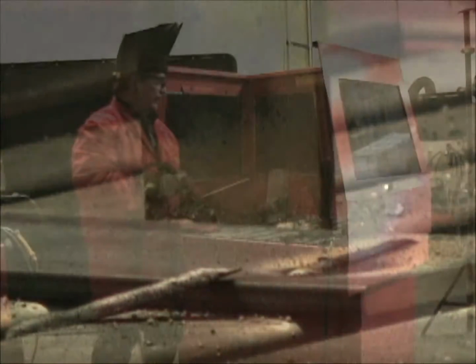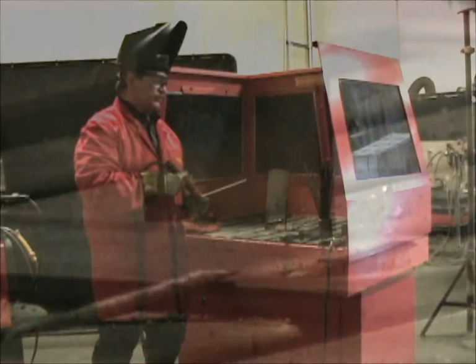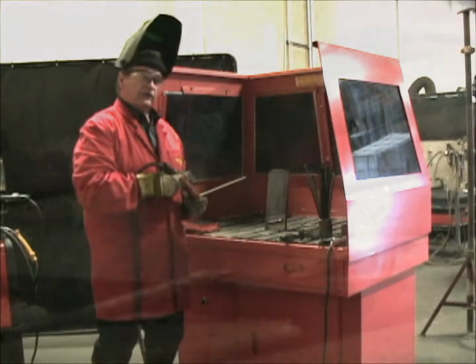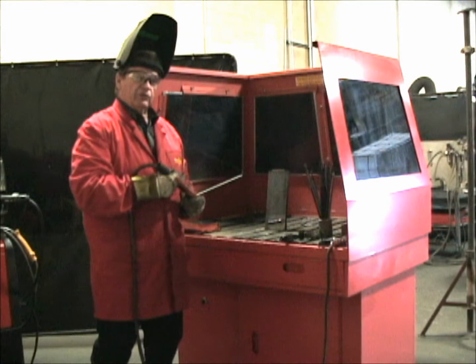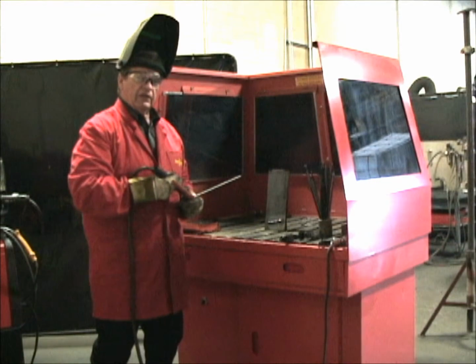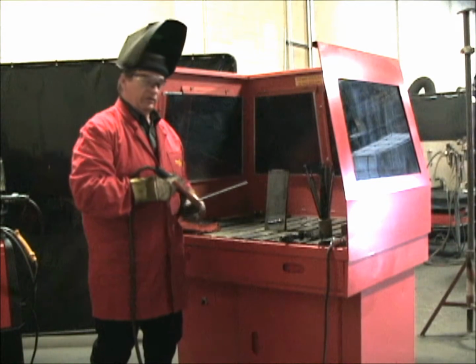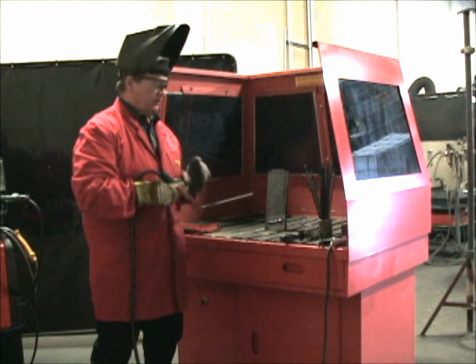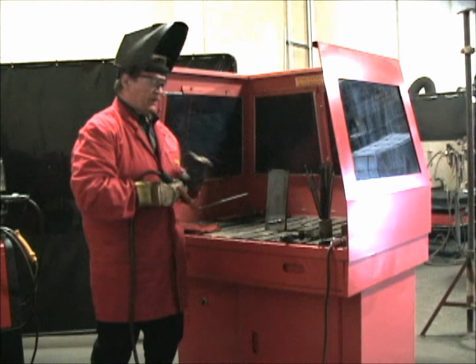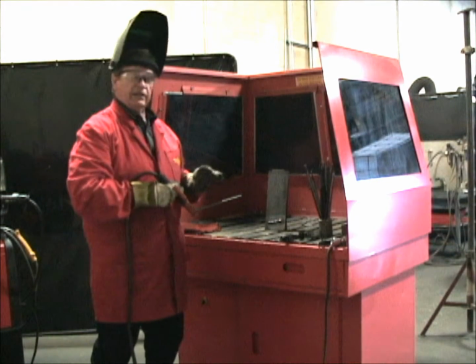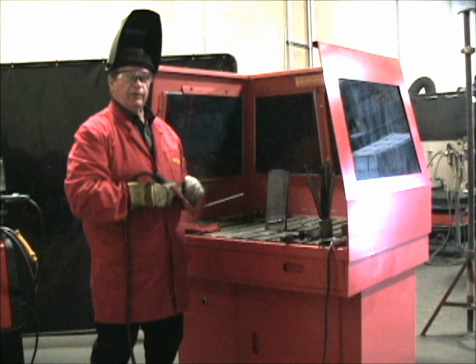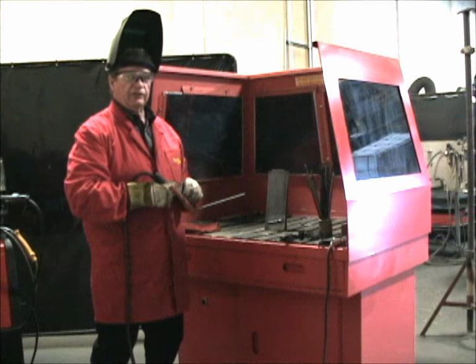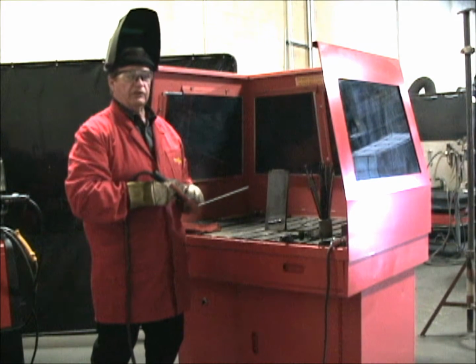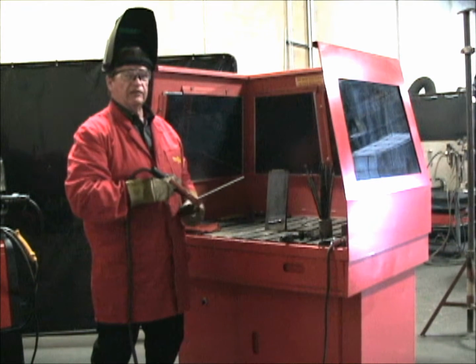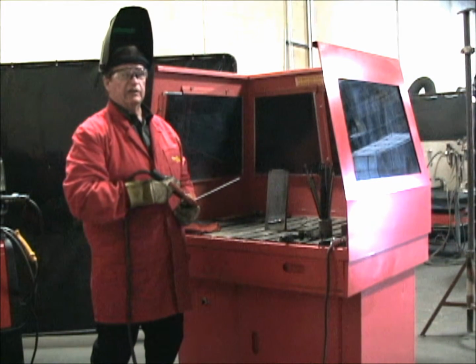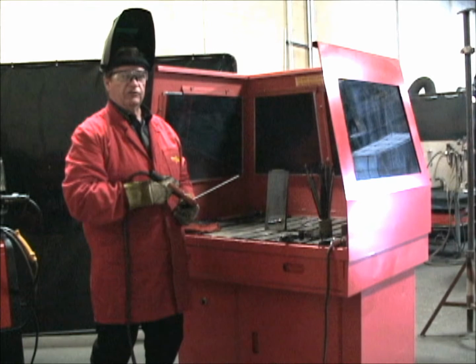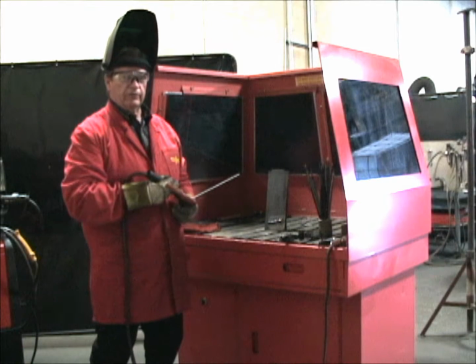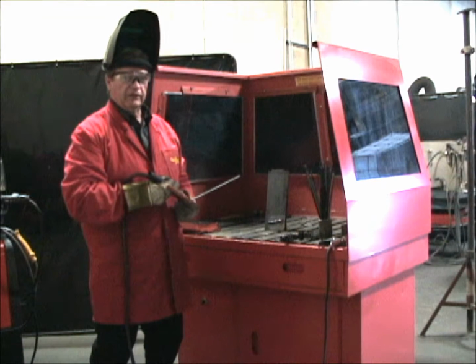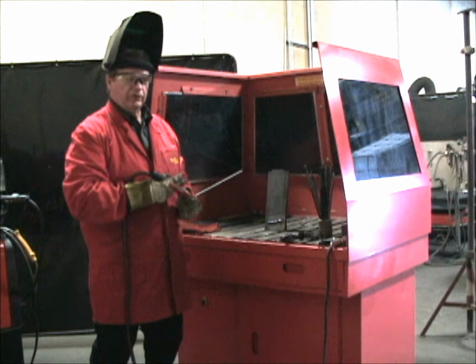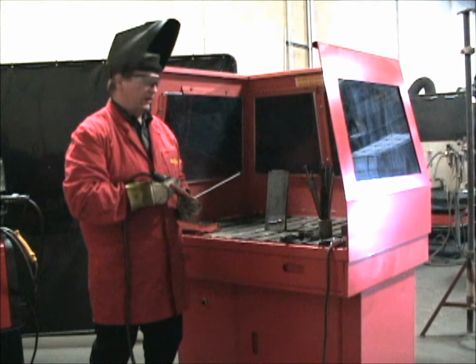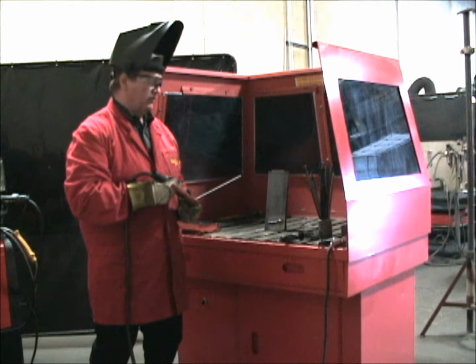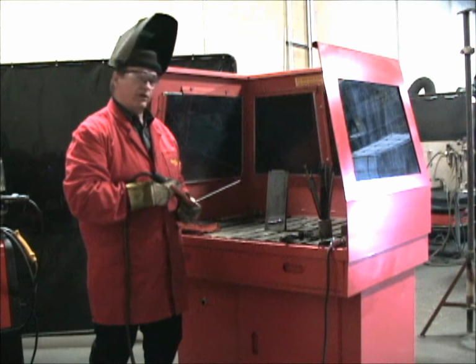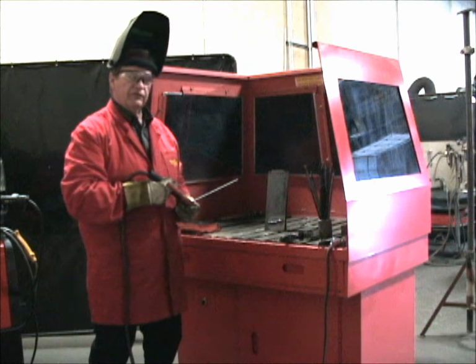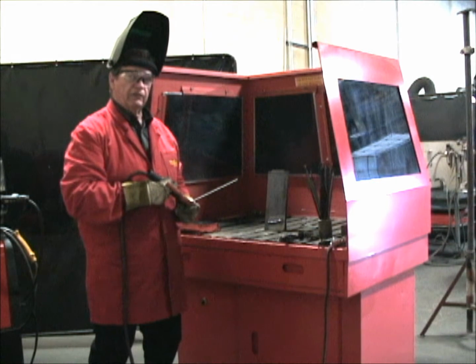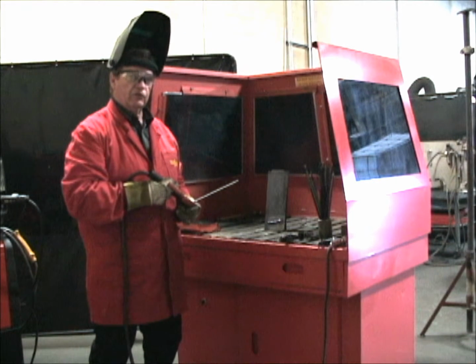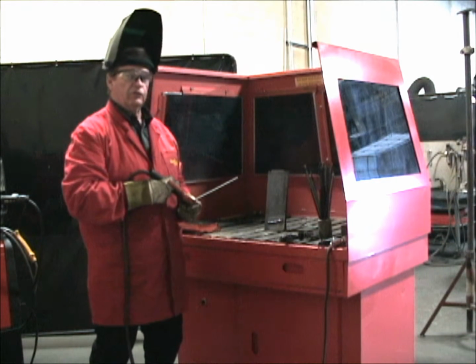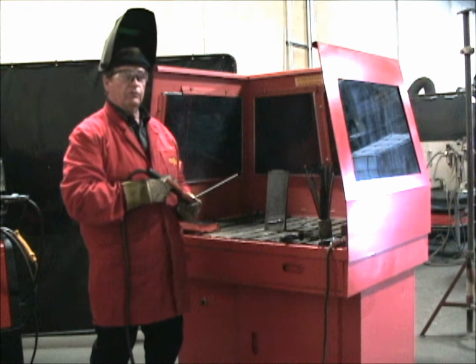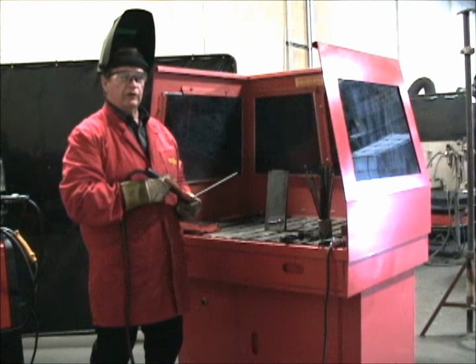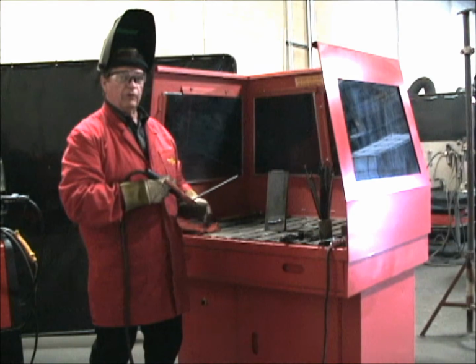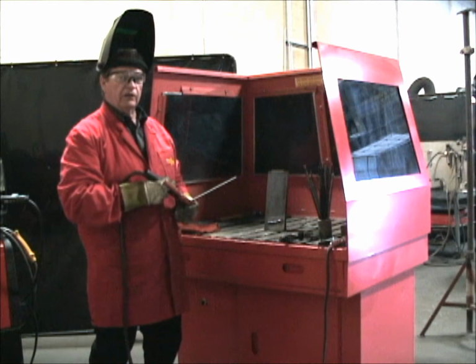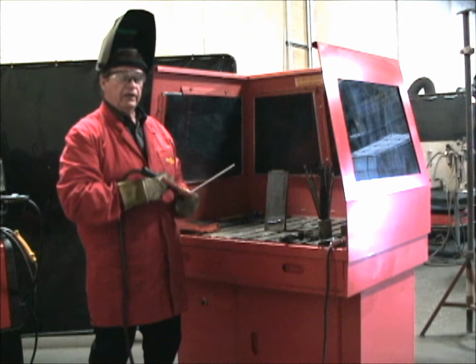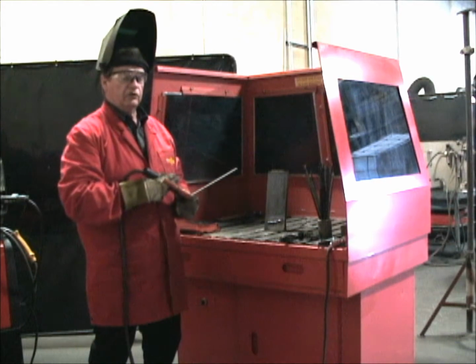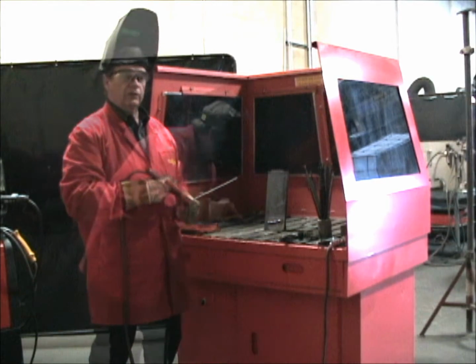A 5005 electrode, because of that nice spray transfer, has got excellent out-of-position weldability. It's one of the few electrodes in the hard-facing family that do give you a good weld profile and a good-looking weld.